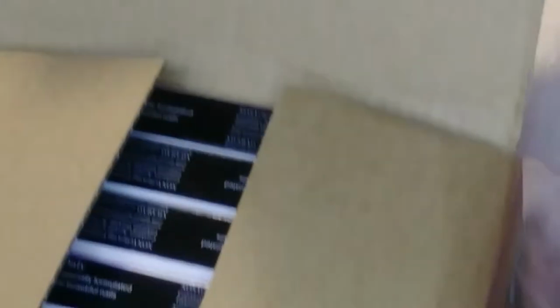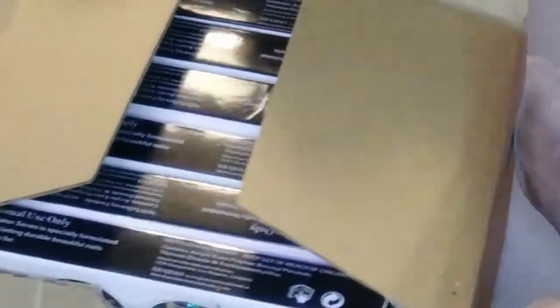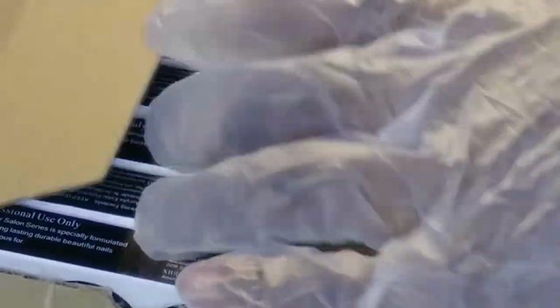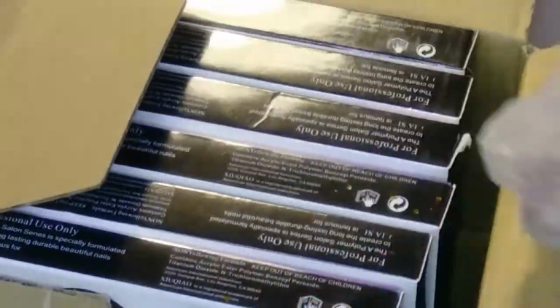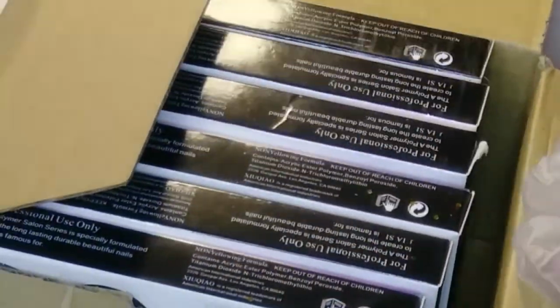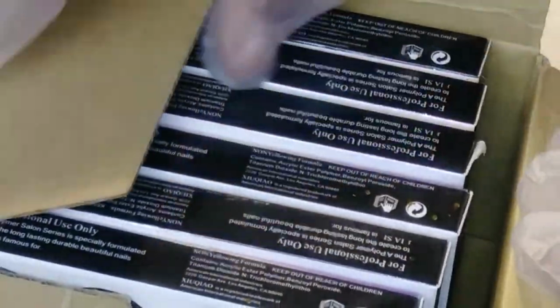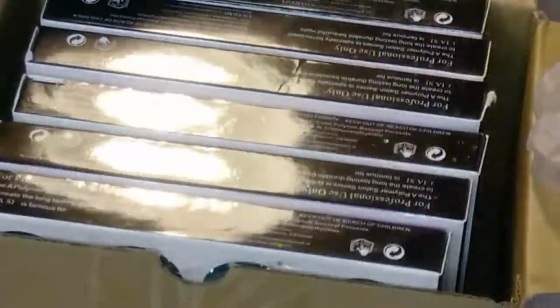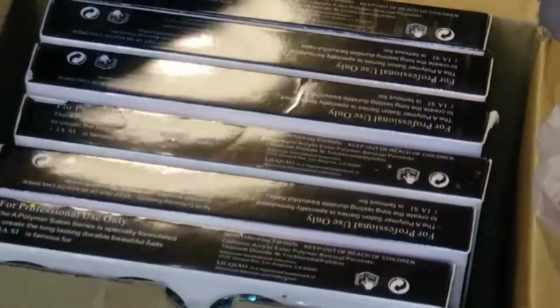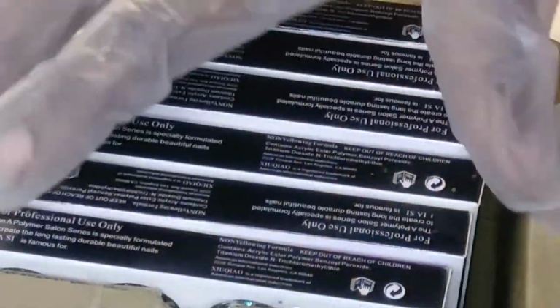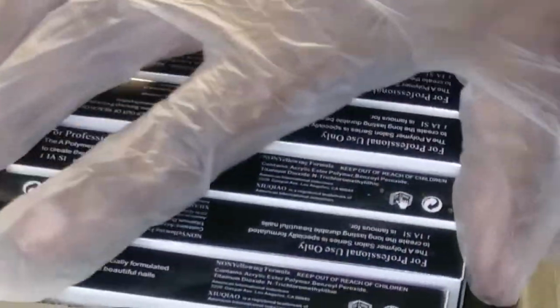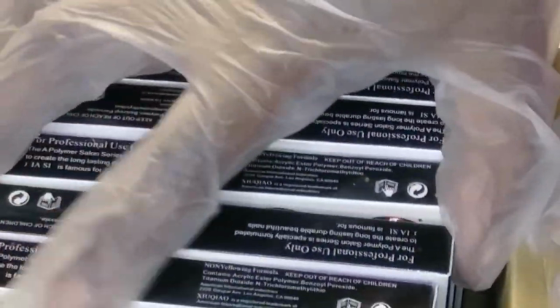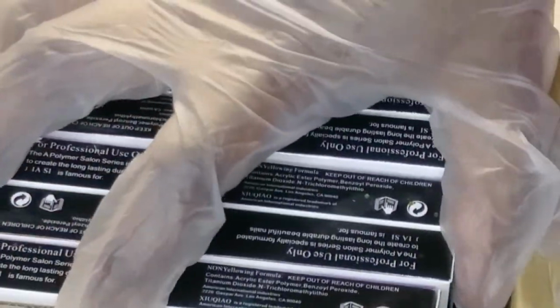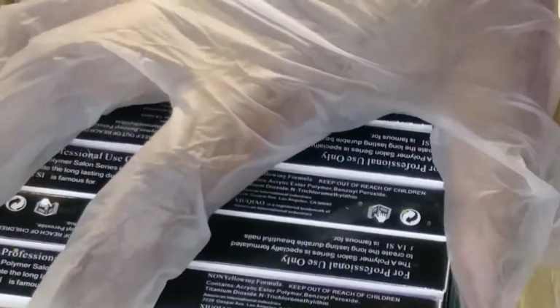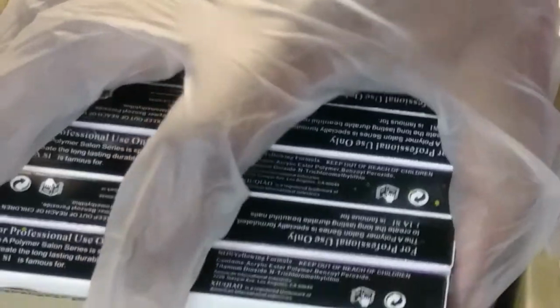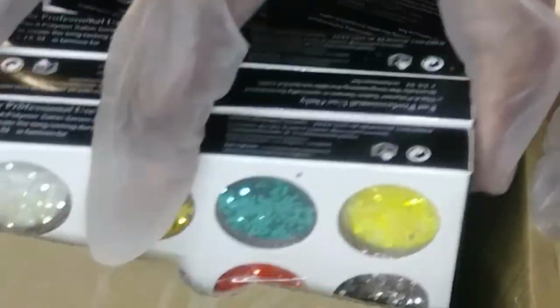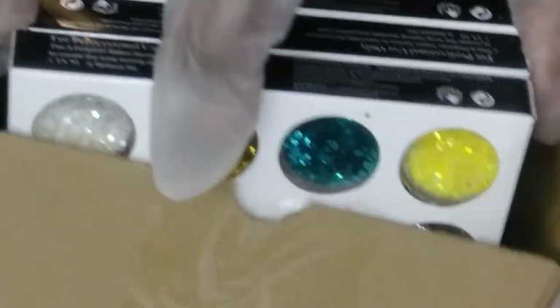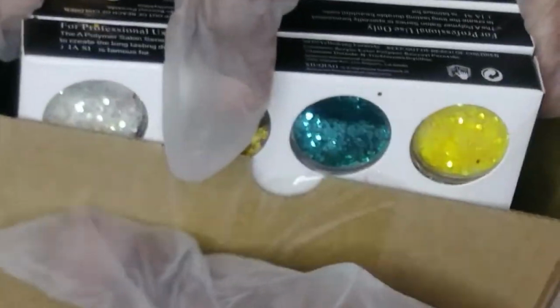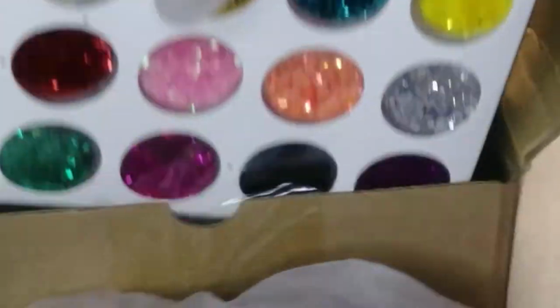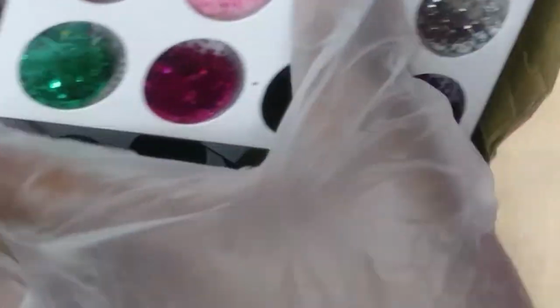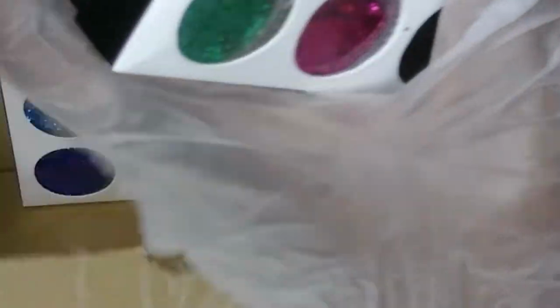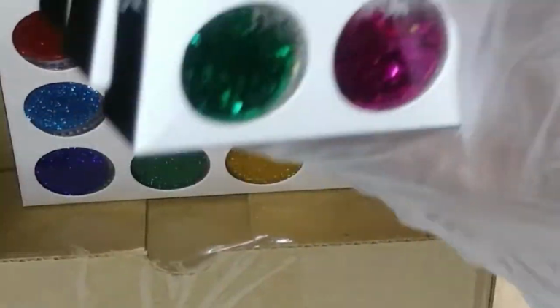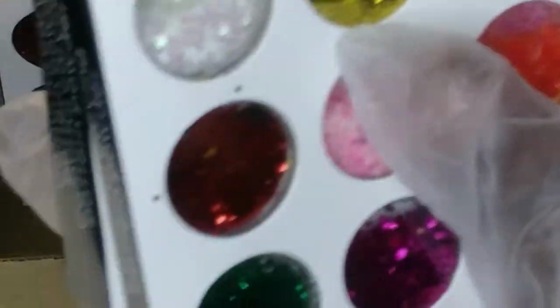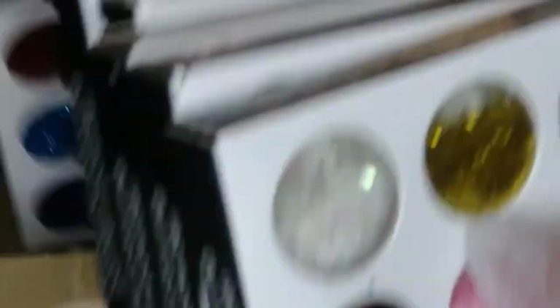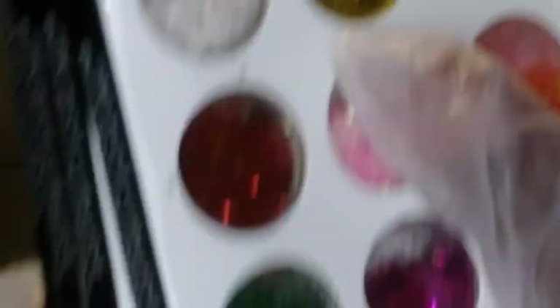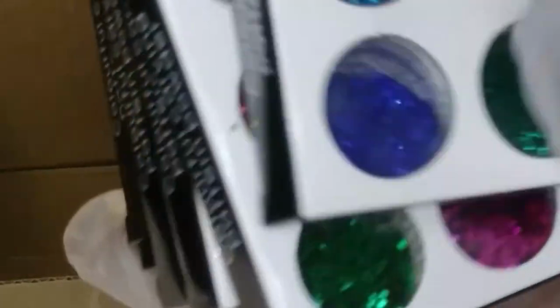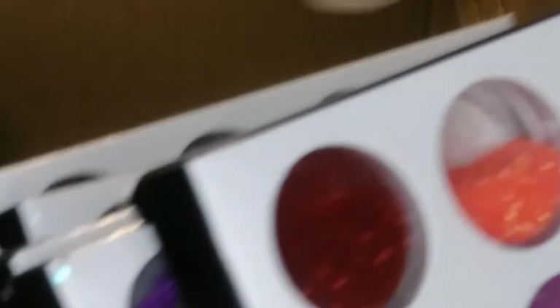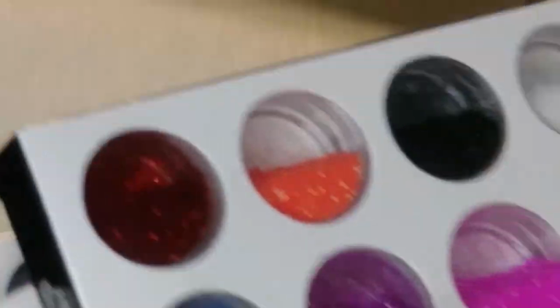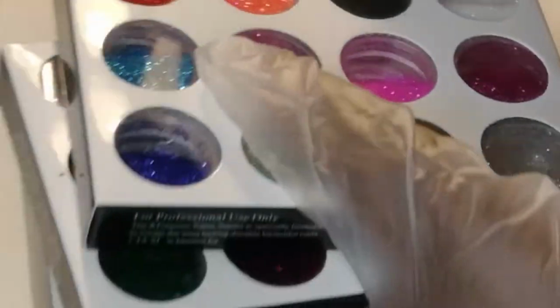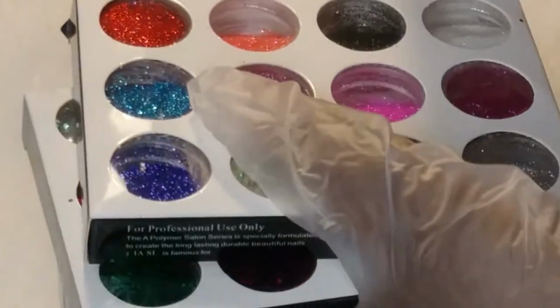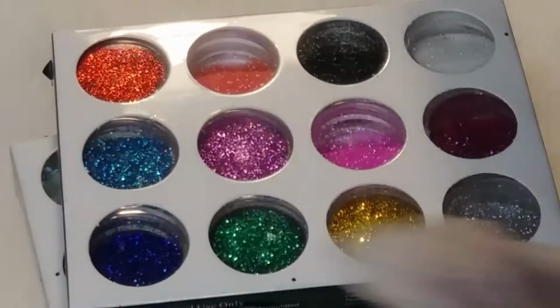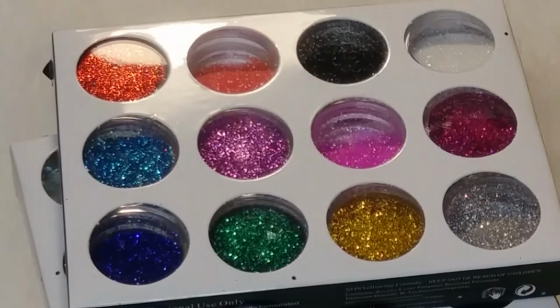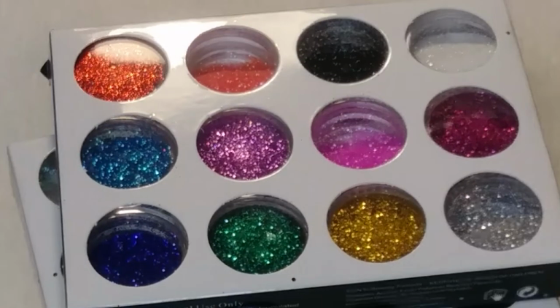In this package from Amazon we have some glitters. They came with five to six different little boxes of glitters — I'm about to show you guys how they look.